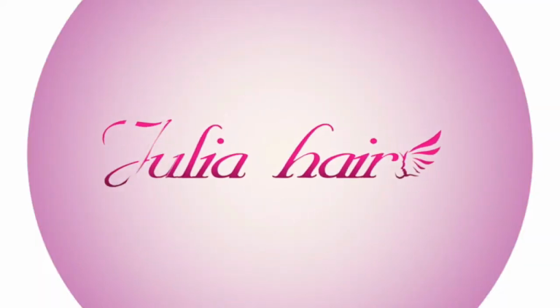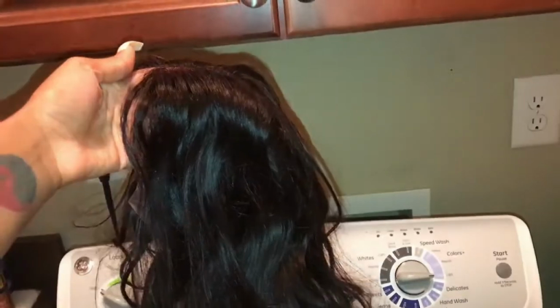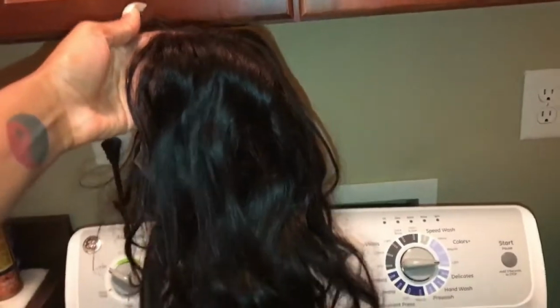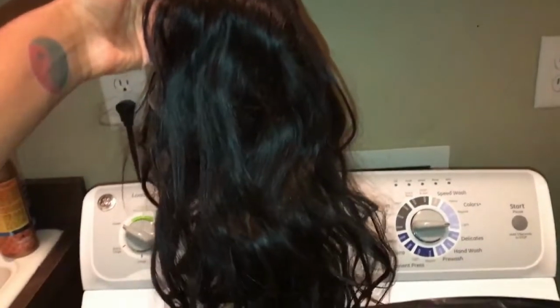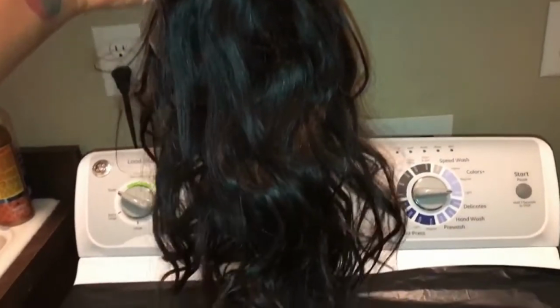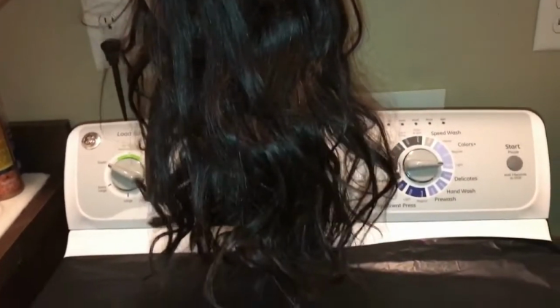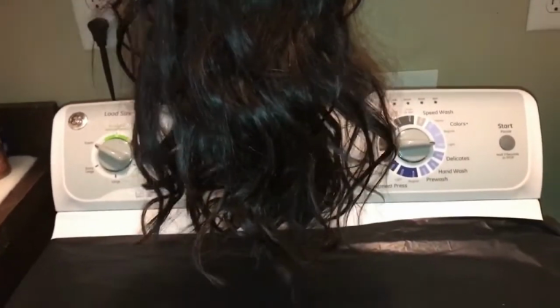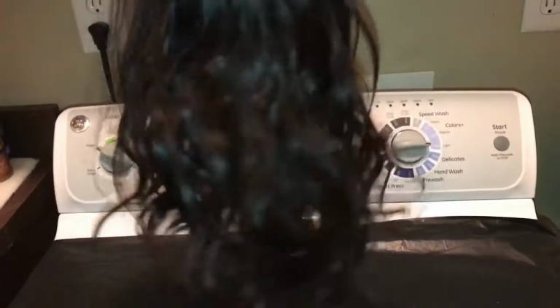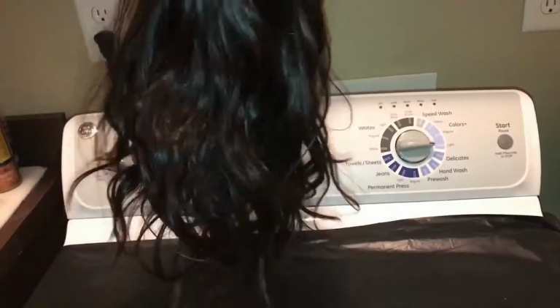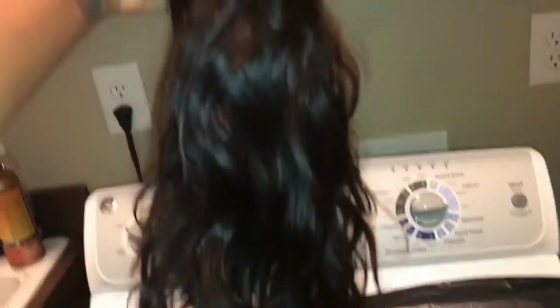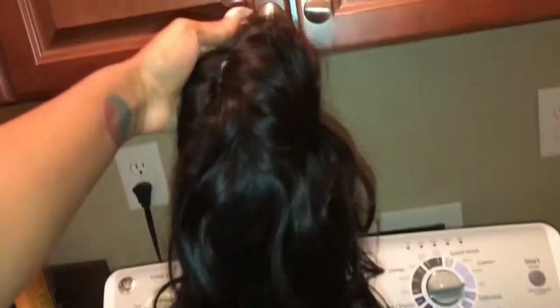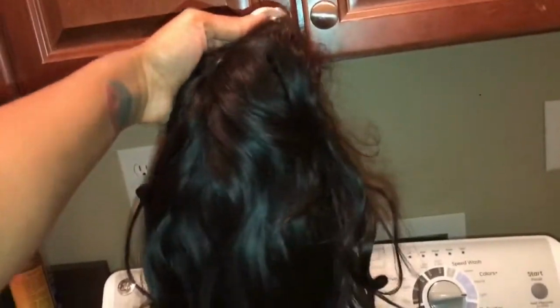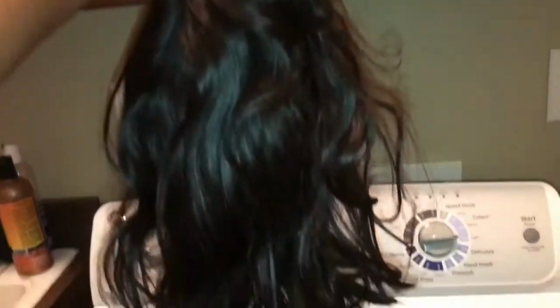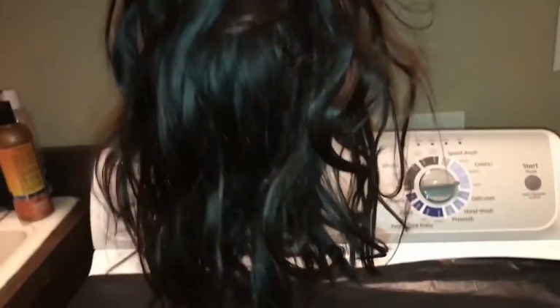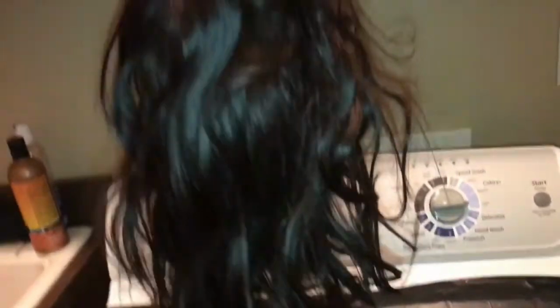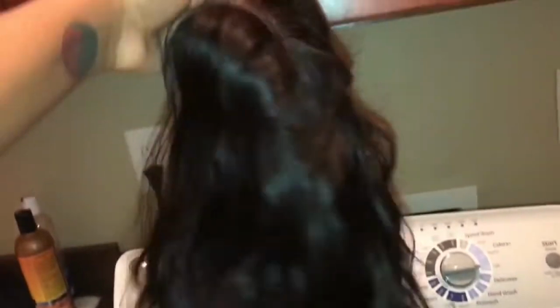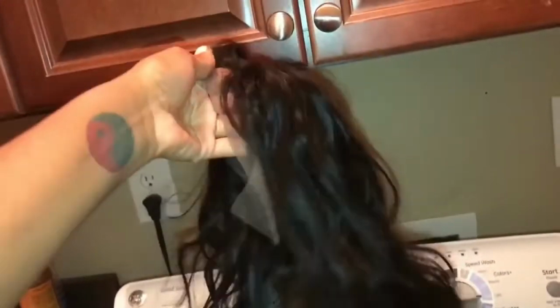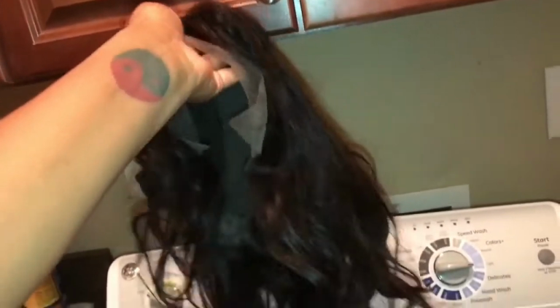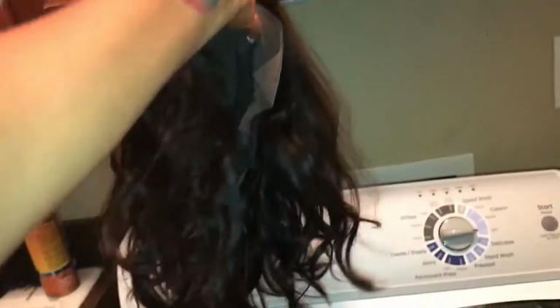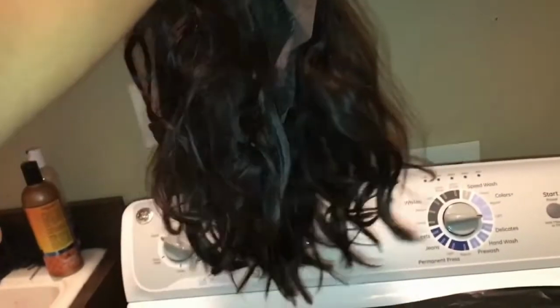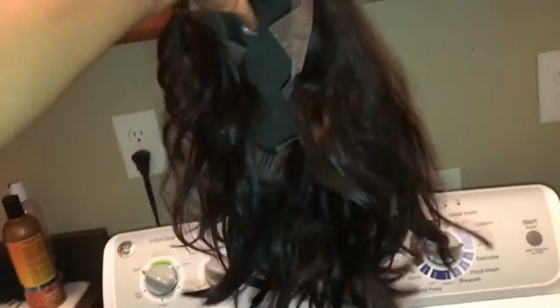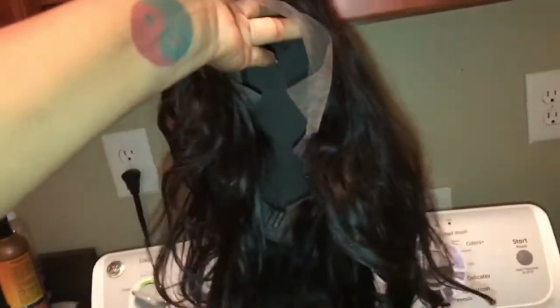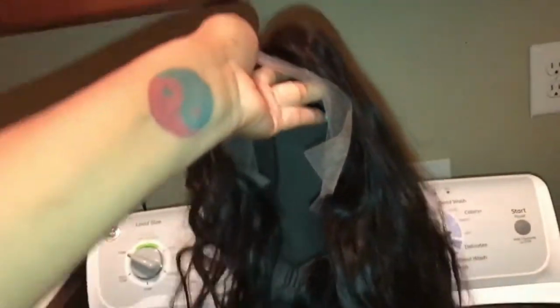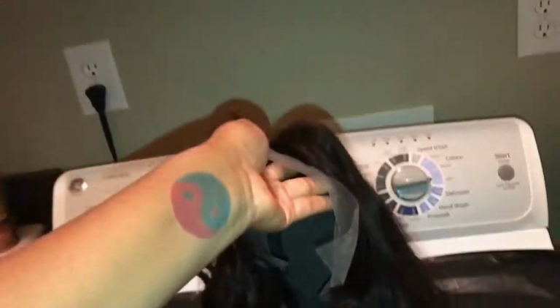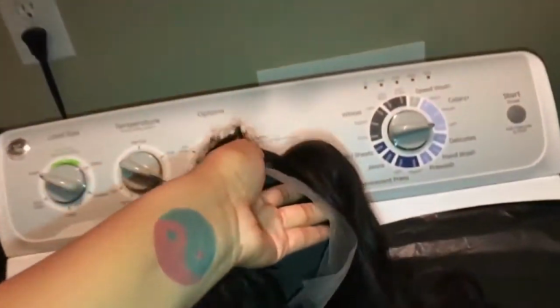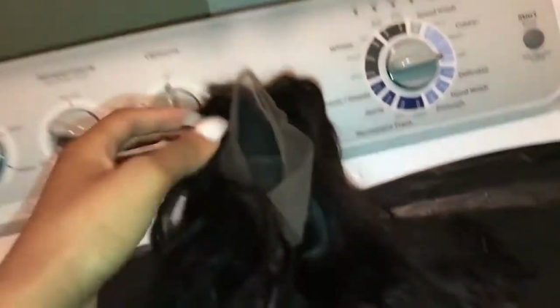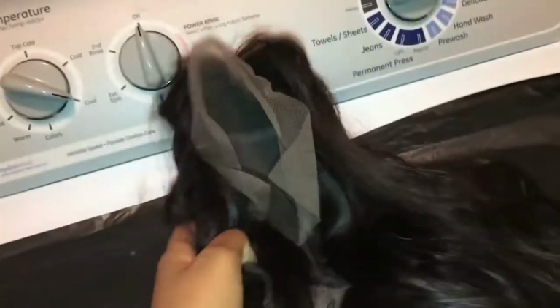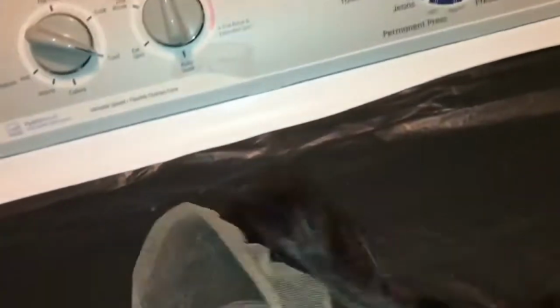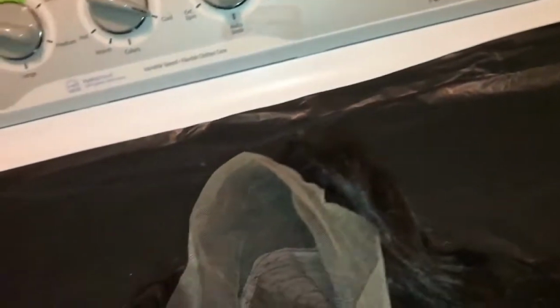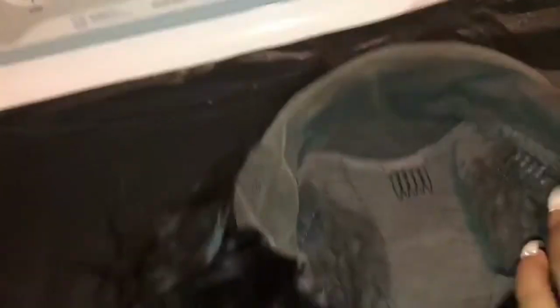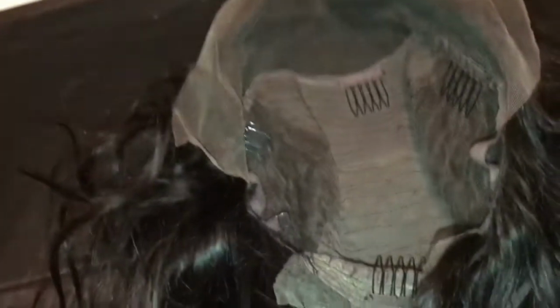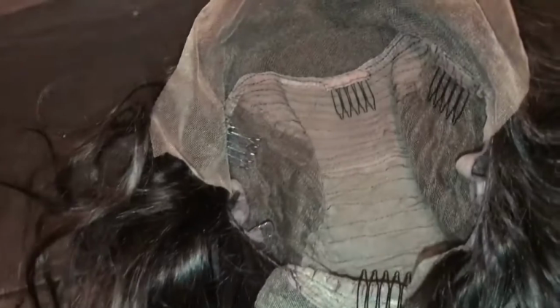Hey gems and welcome back to me chronicles. In this video I will be showing you guys how I got a high lift extra extra blonde hair color — it's not 613 but it's basically close to it.